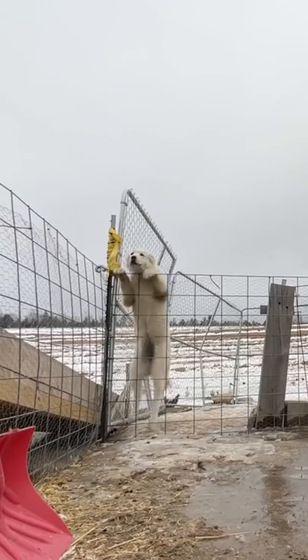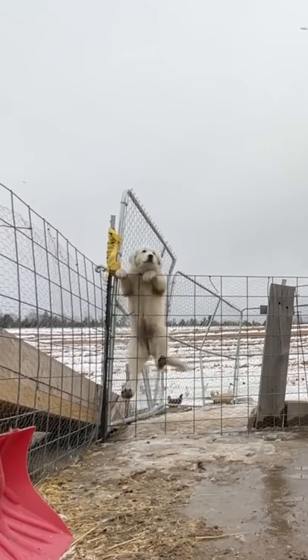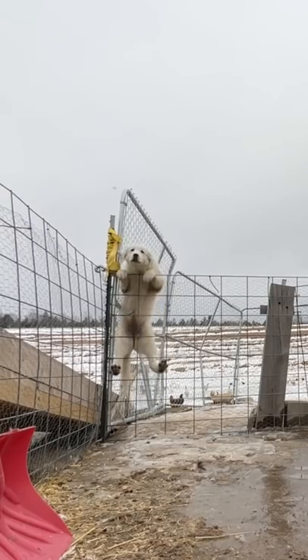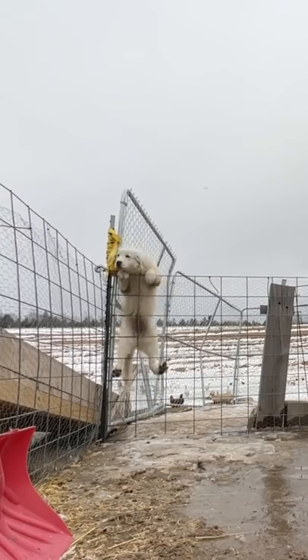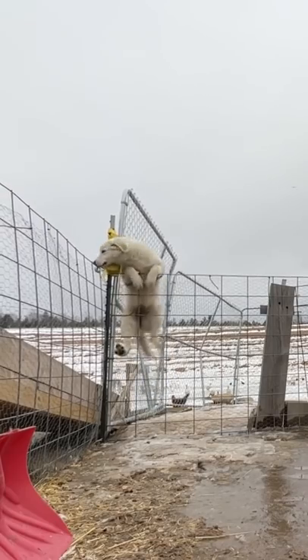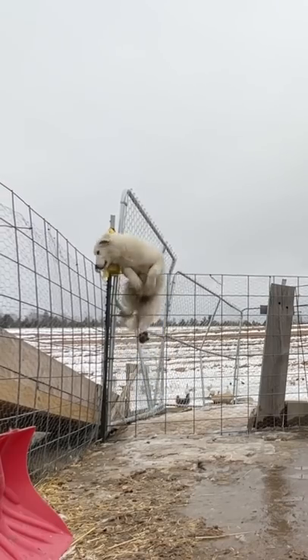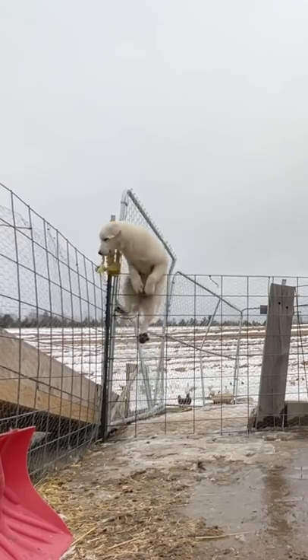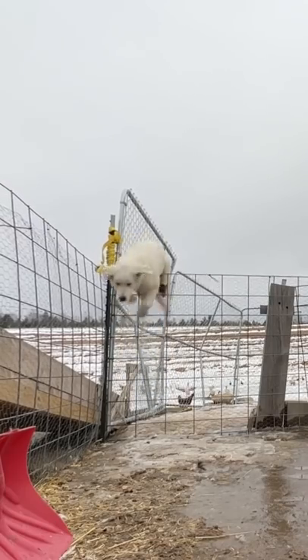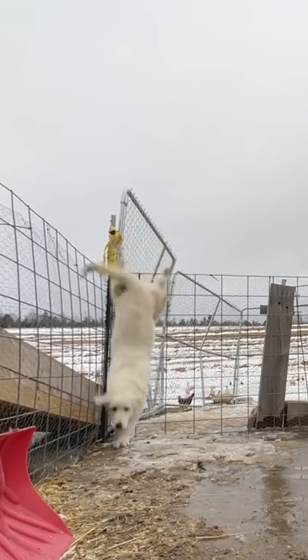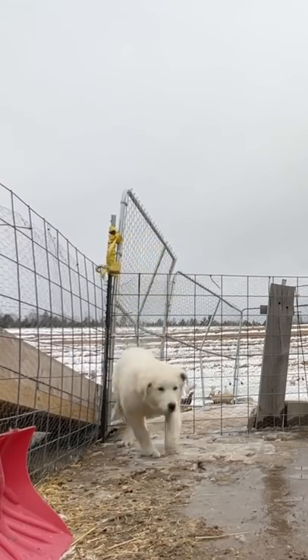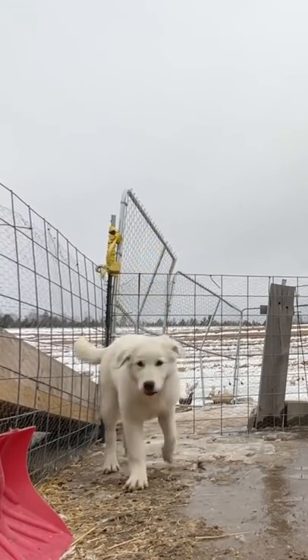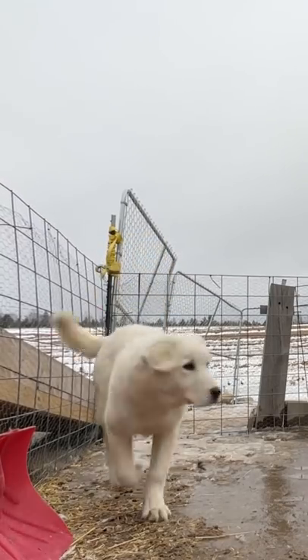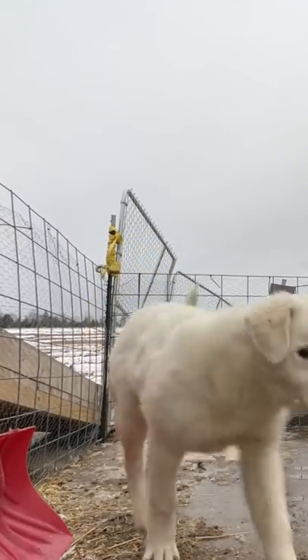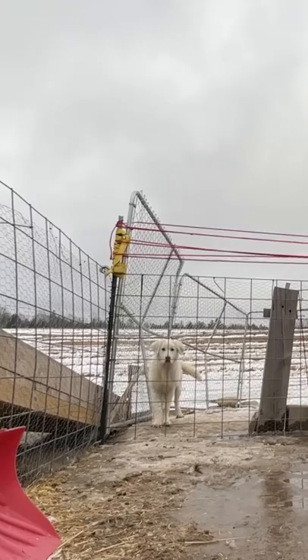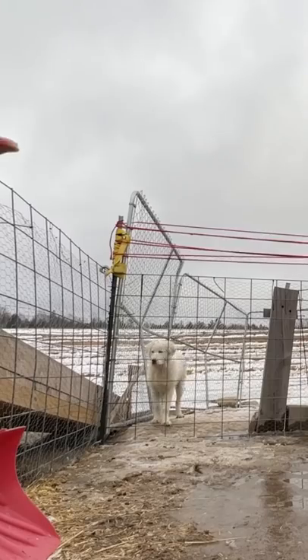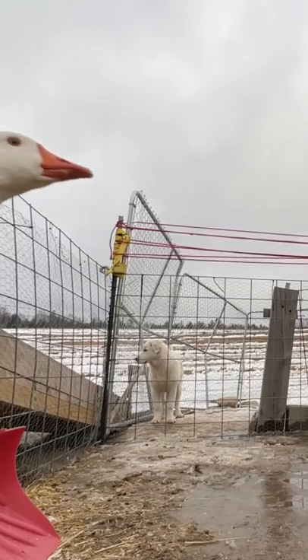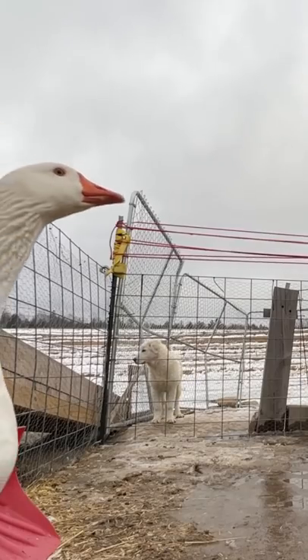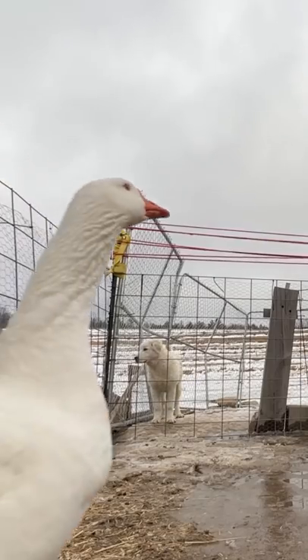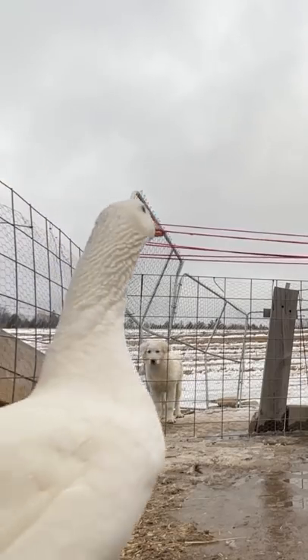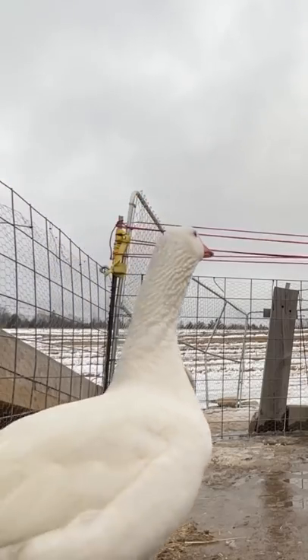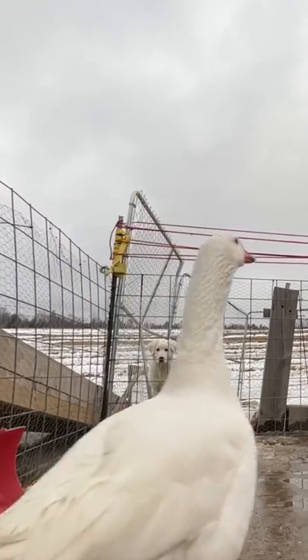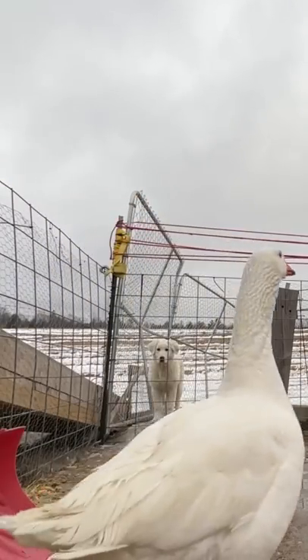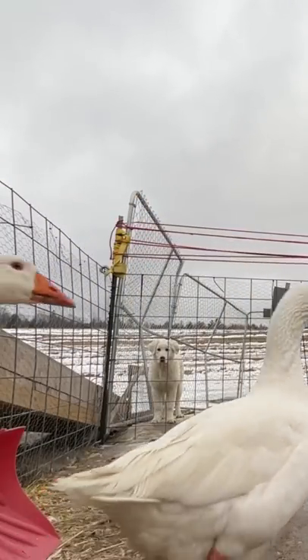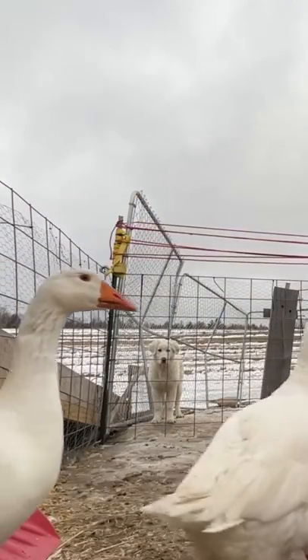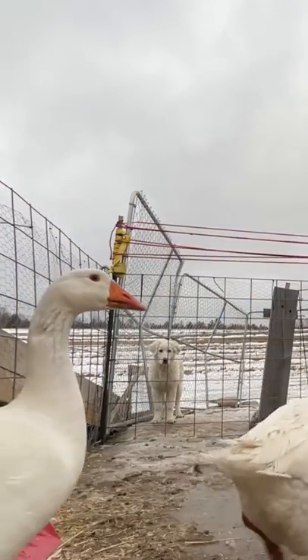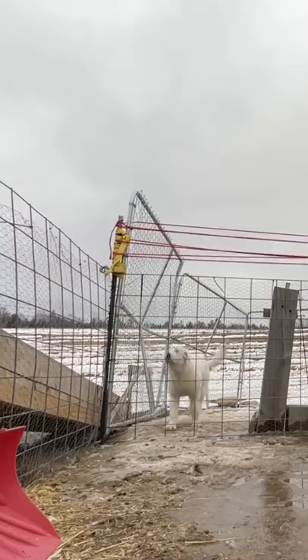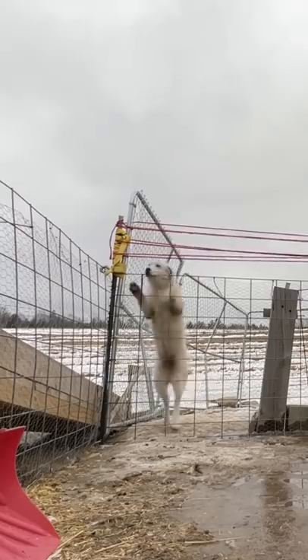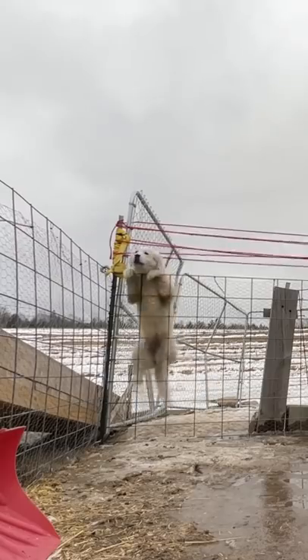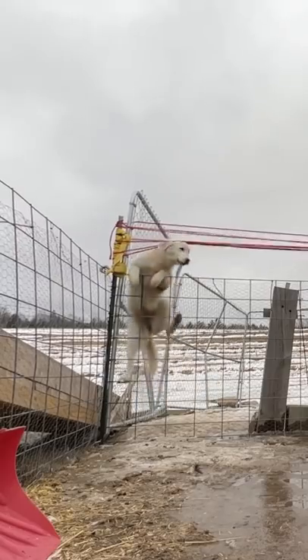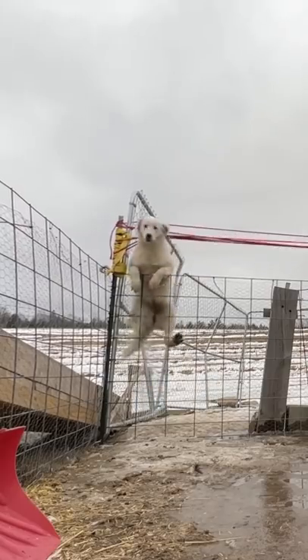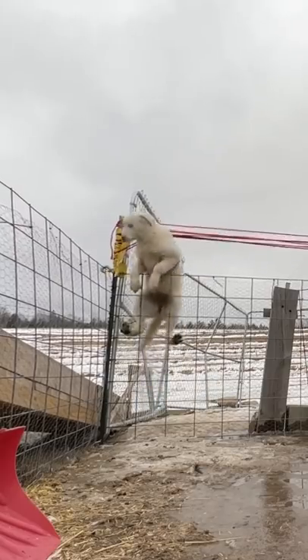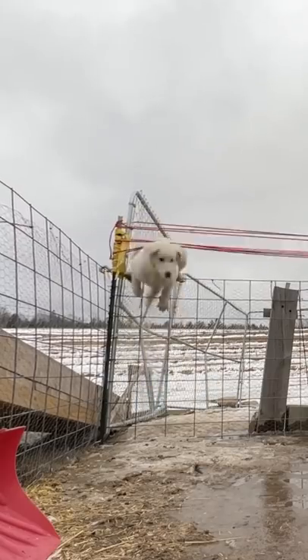Our new livestock guardian puppy, Abby, has become somewhat of an escape artist. I can't let her run free just yet because I can't trust her not to try to attack our birds. She needs to stay penned up, but it's been impossible to pen her up.